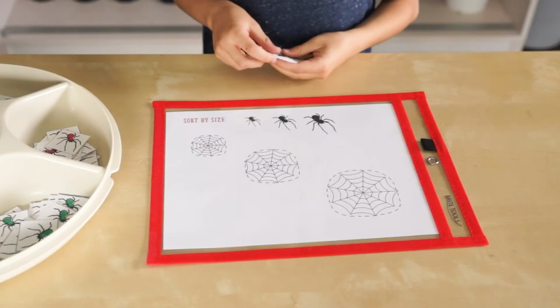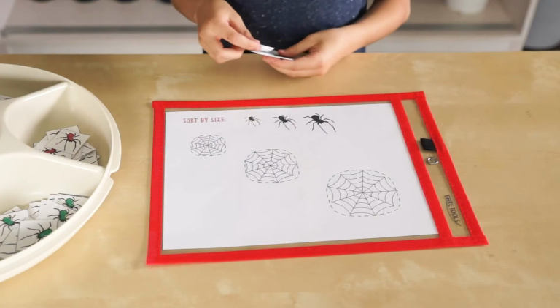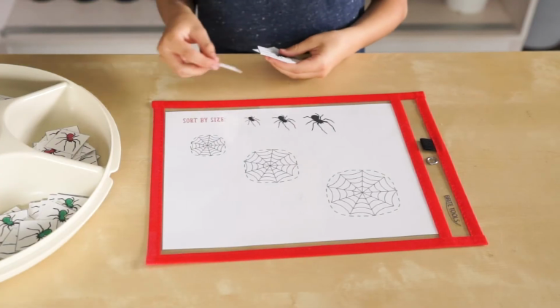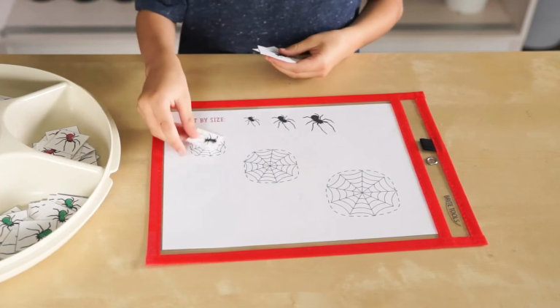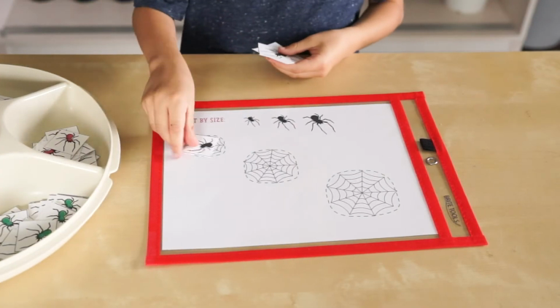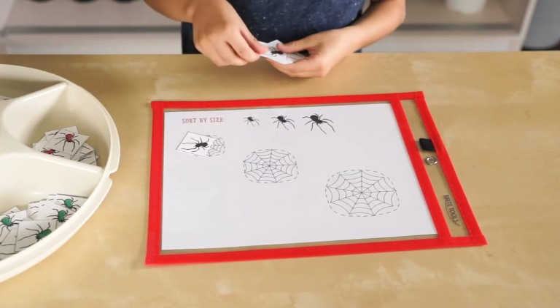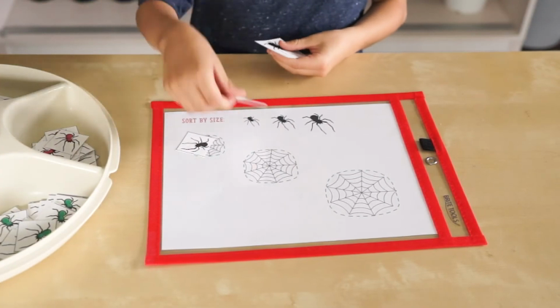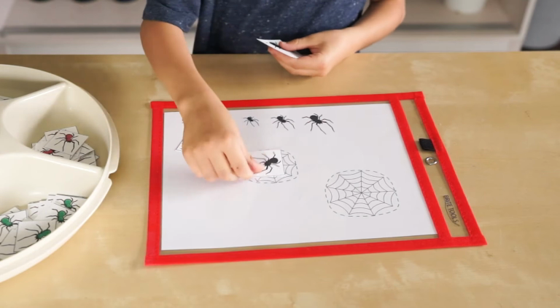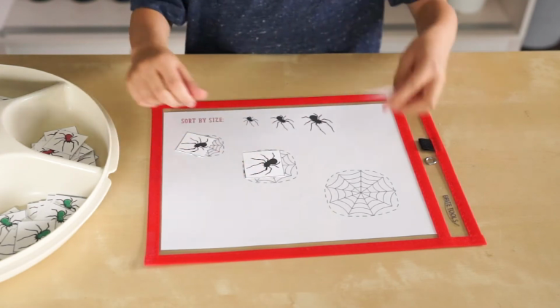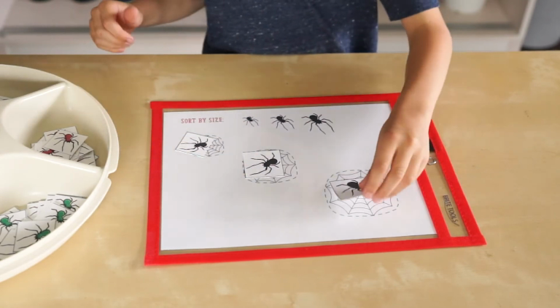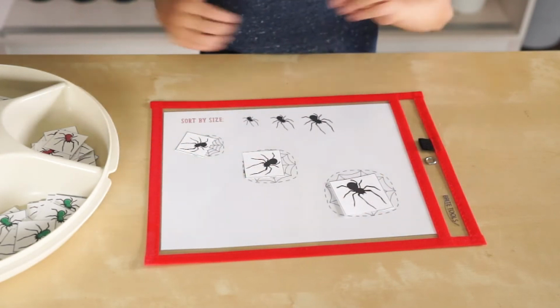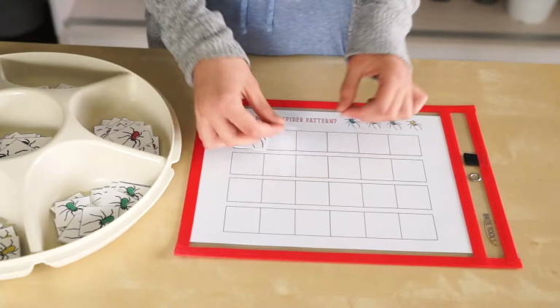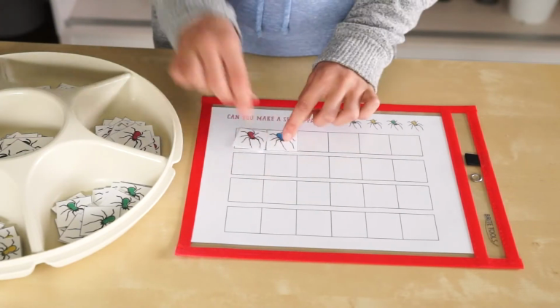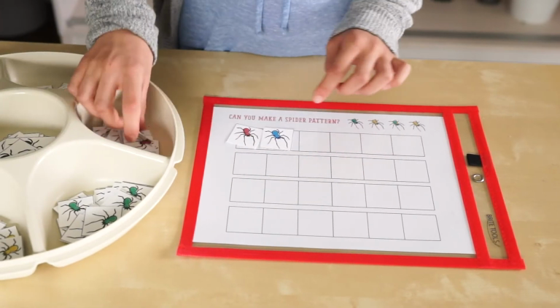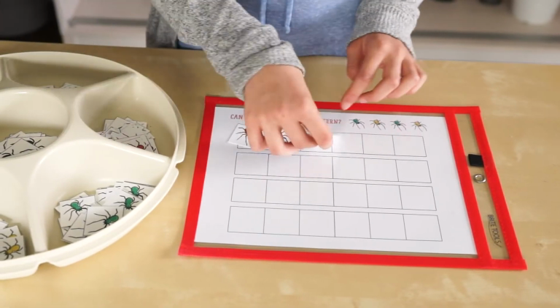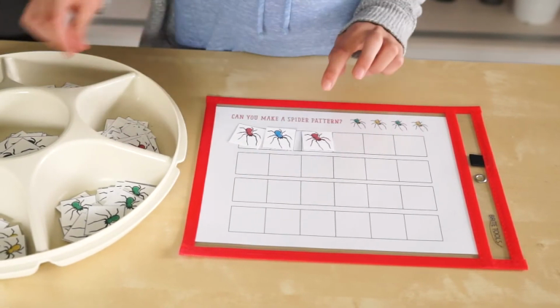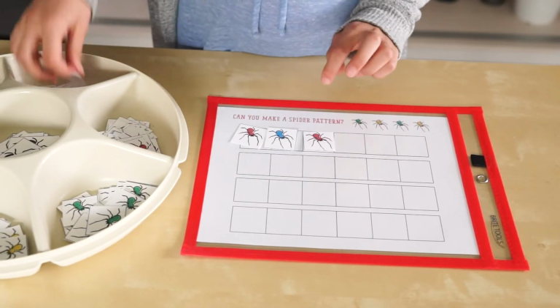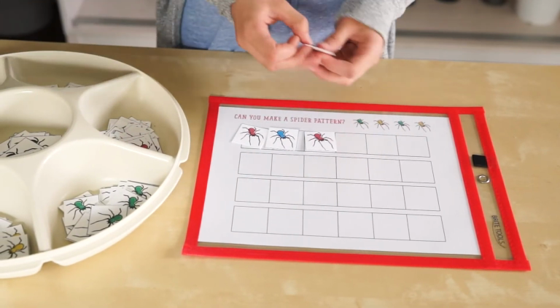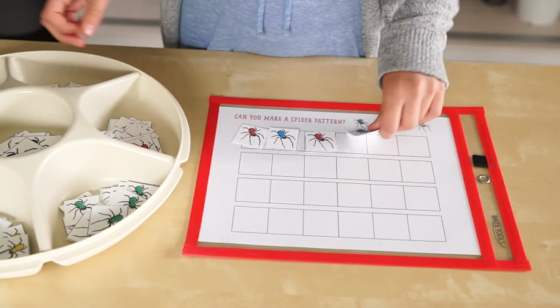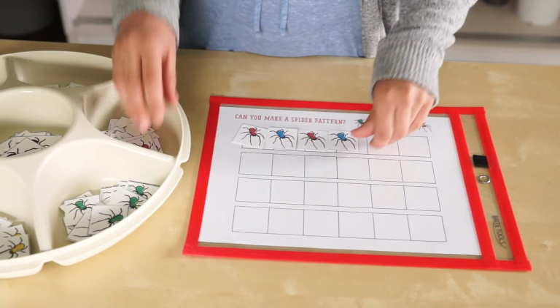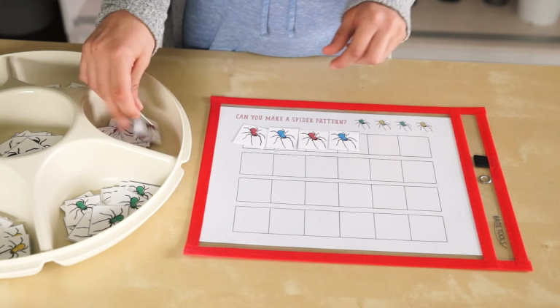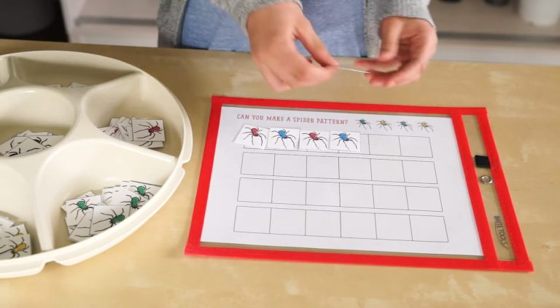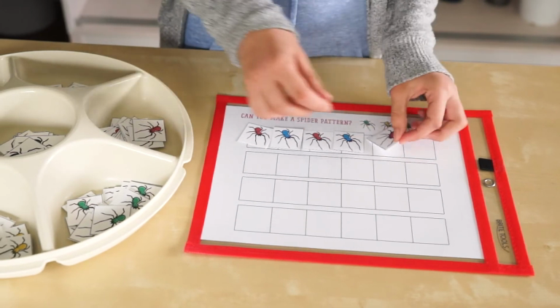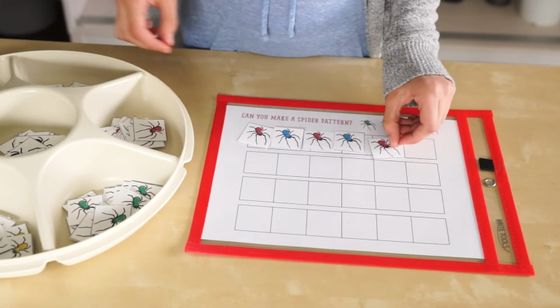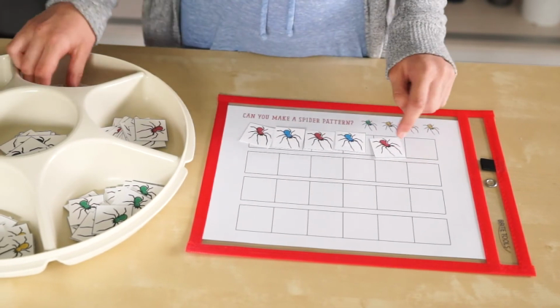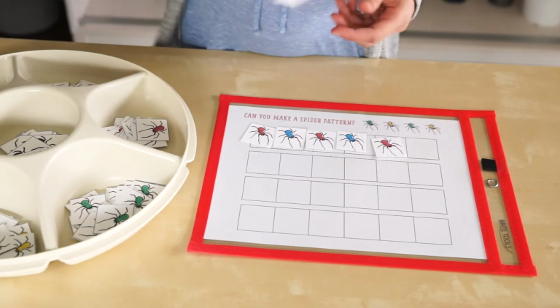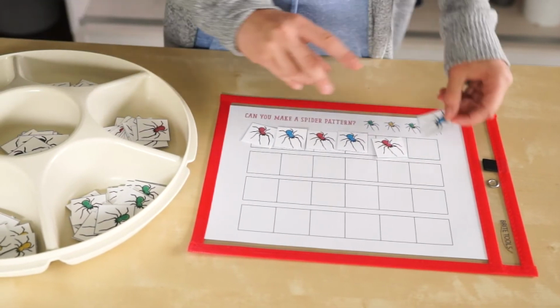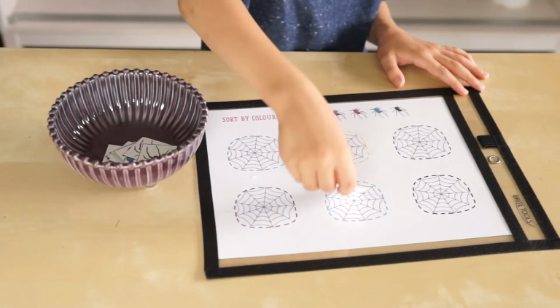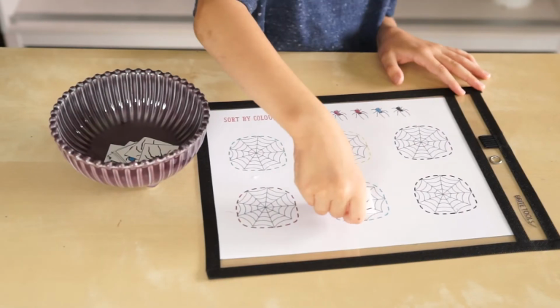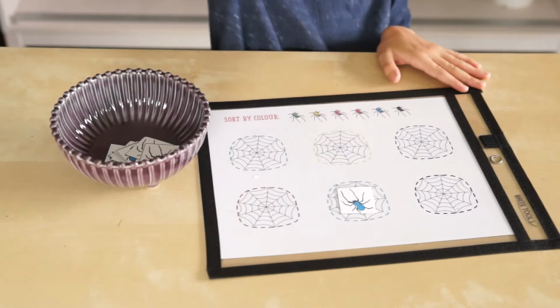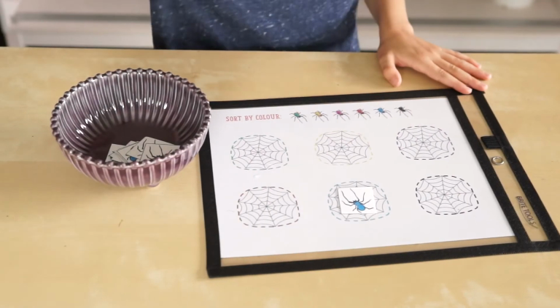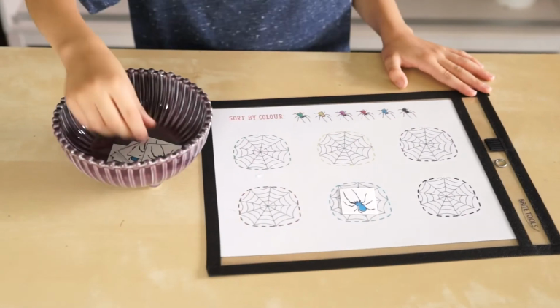Let's show it by size: small, medium, large. Can you make a pattern? I'm going to do red, blue, red, blue. Let's show it by wonderful colors.